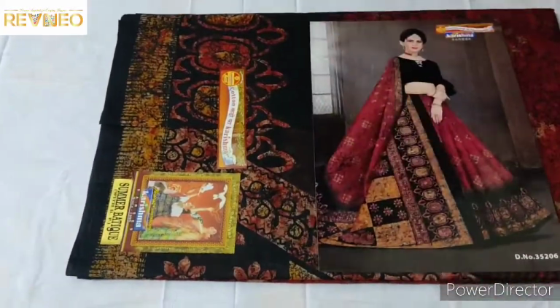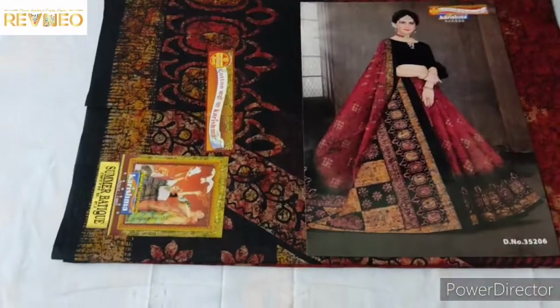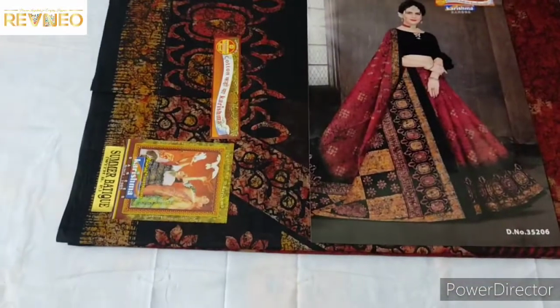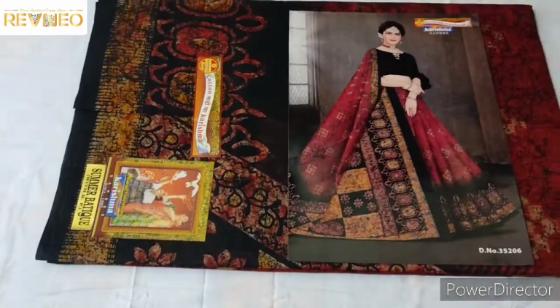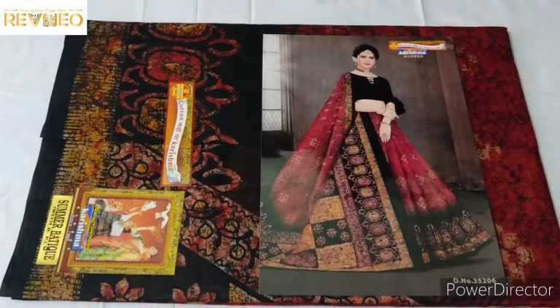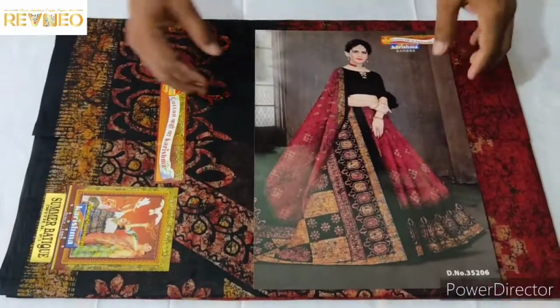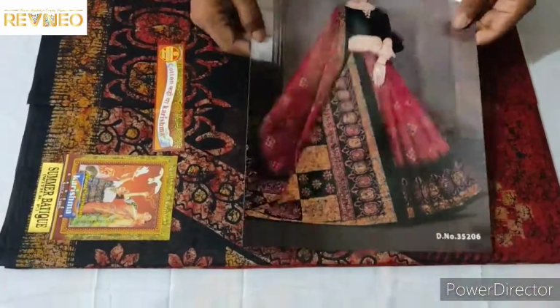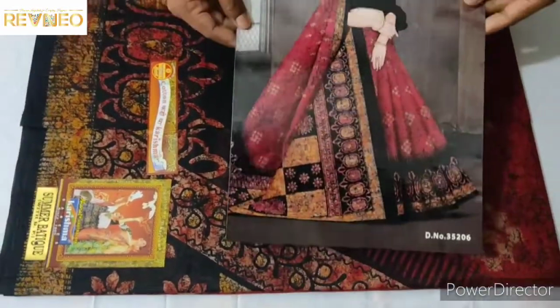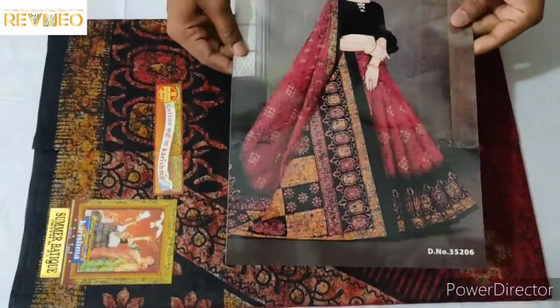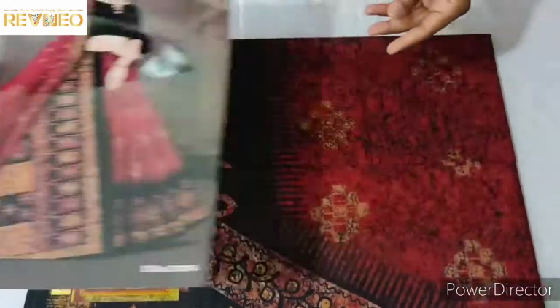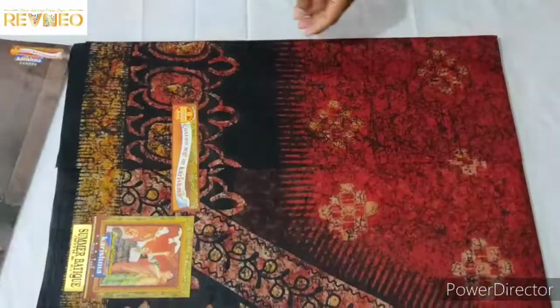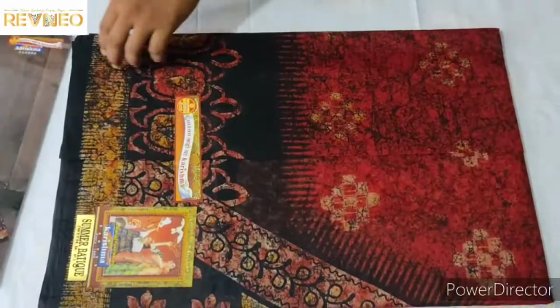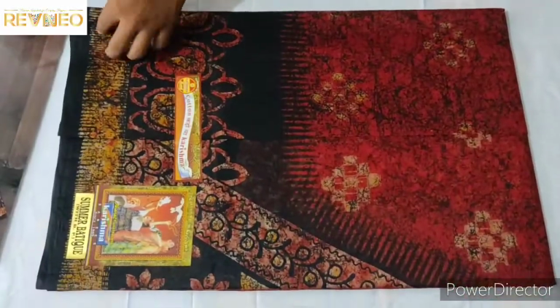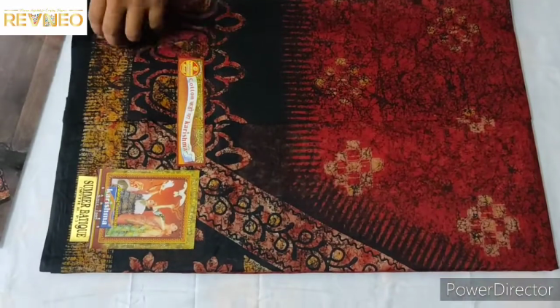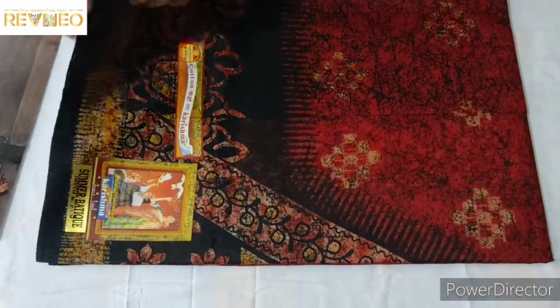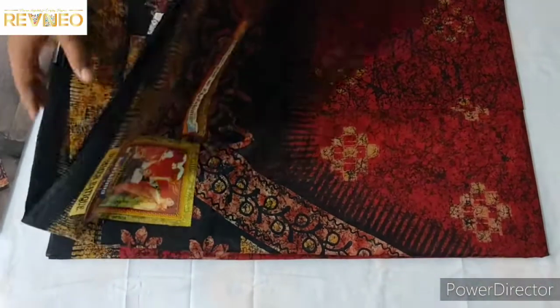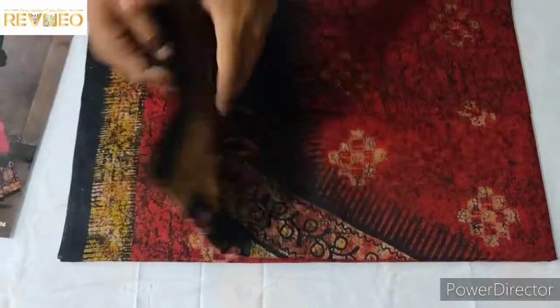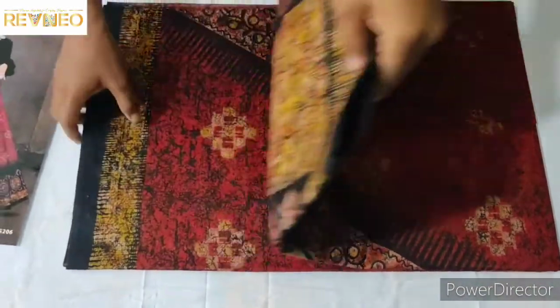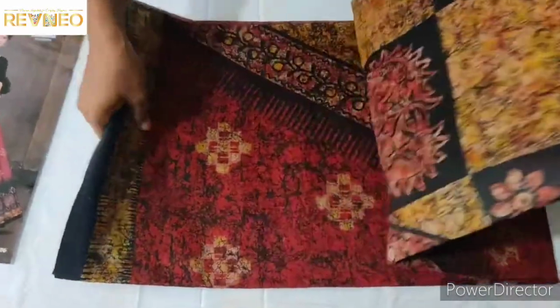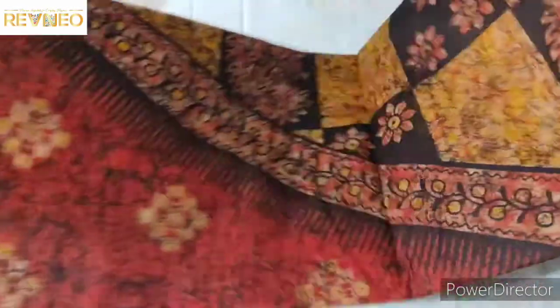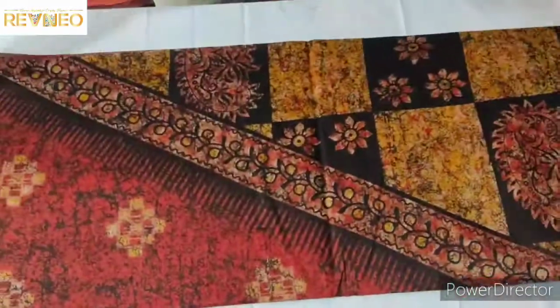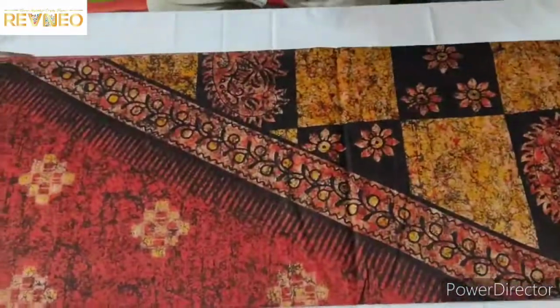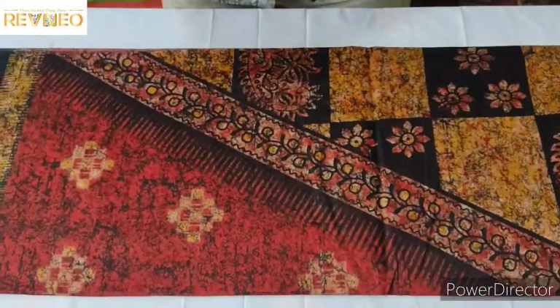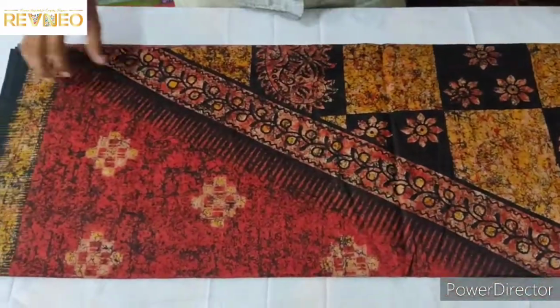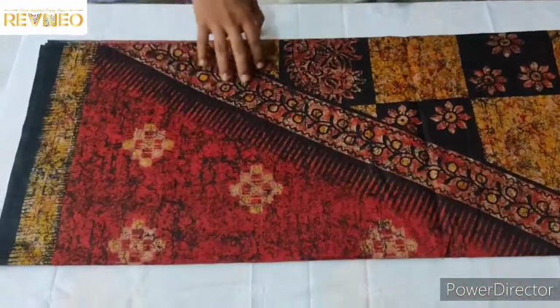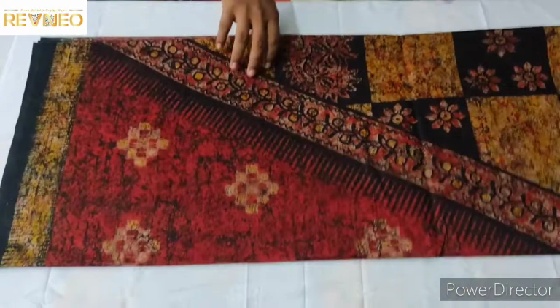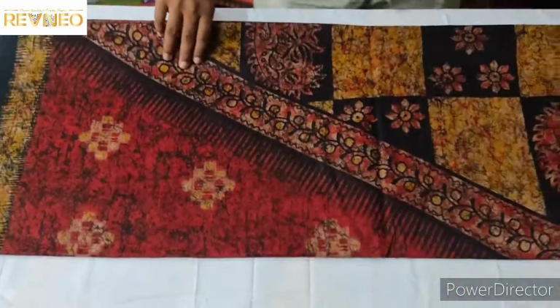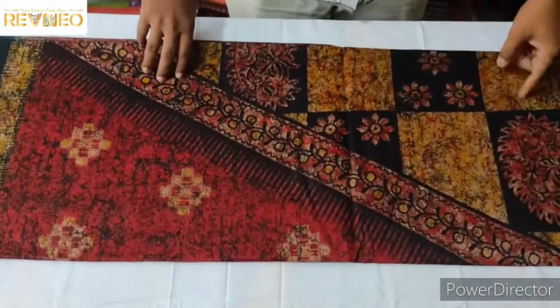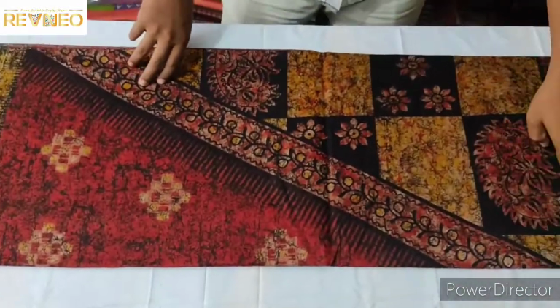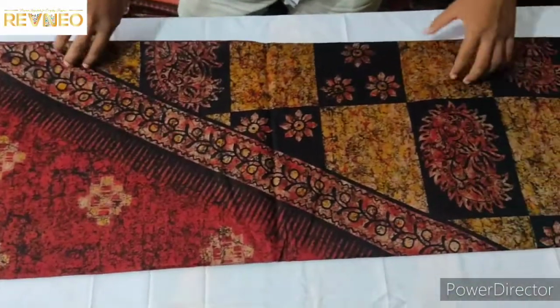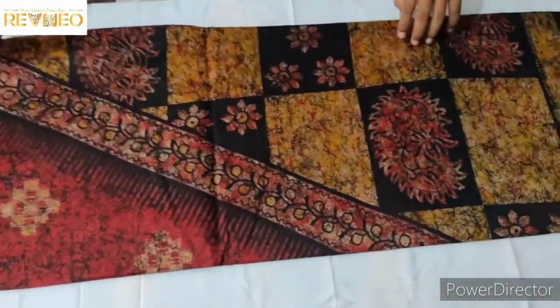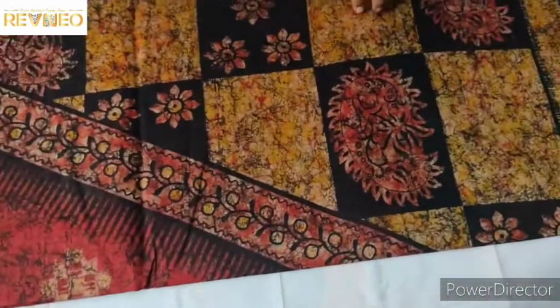It is half and half — look at this type, half and half. It is a full and full flower. Look at this, it is a big manga design.